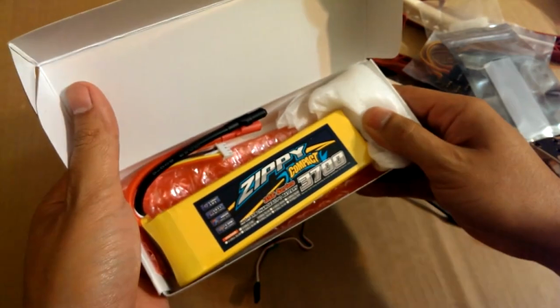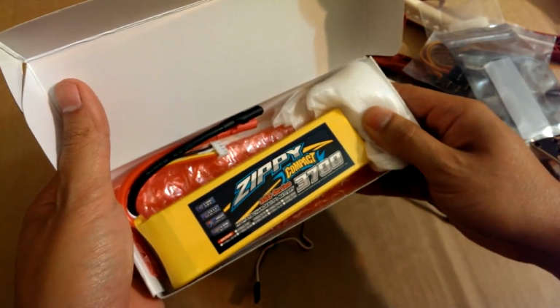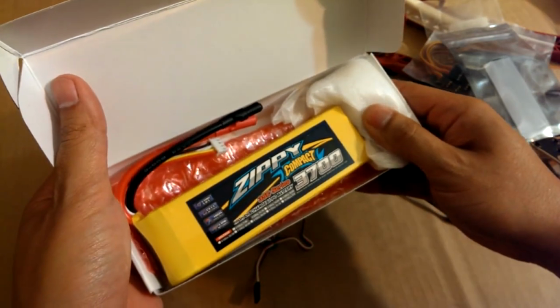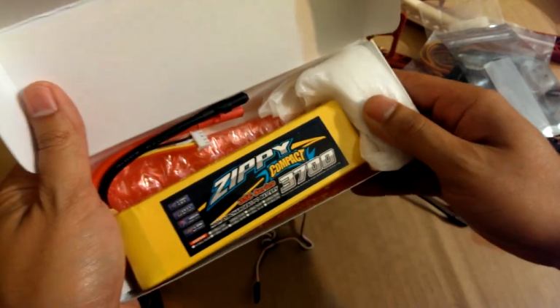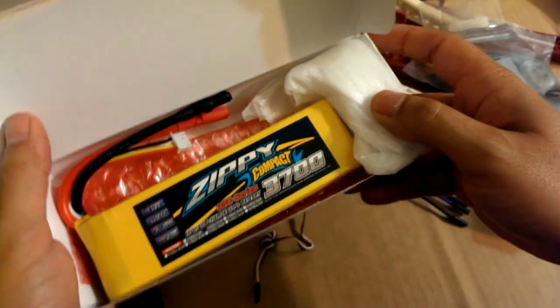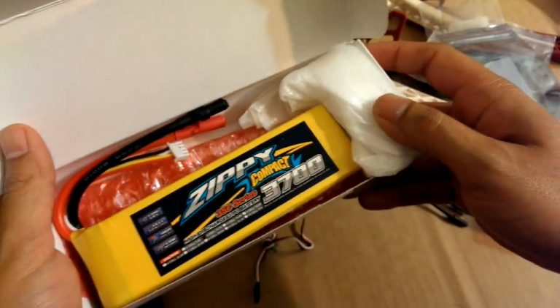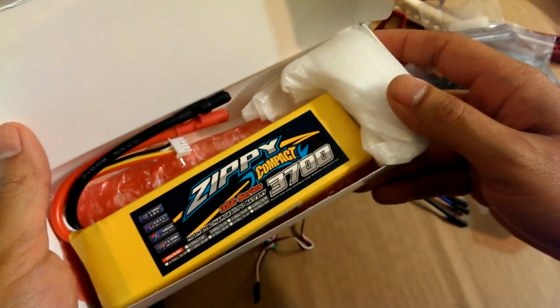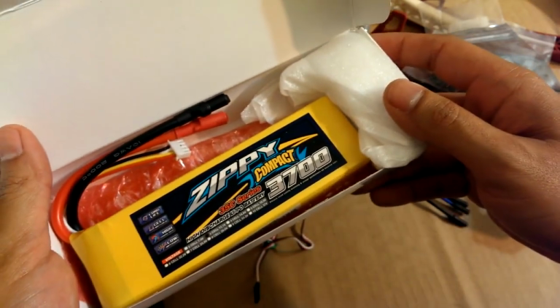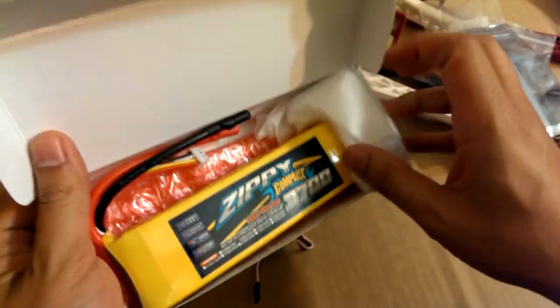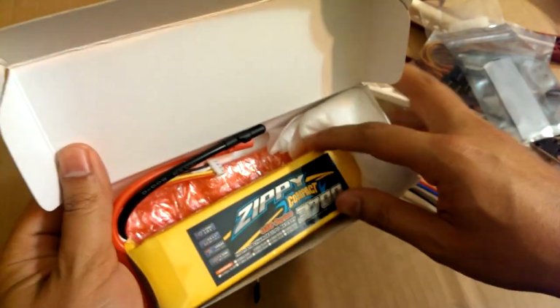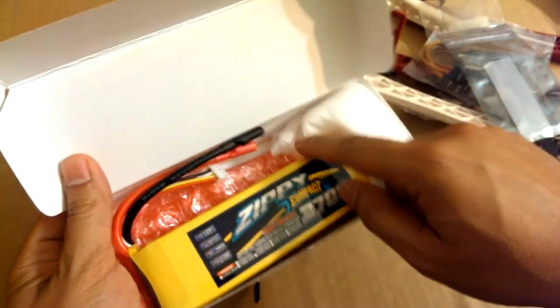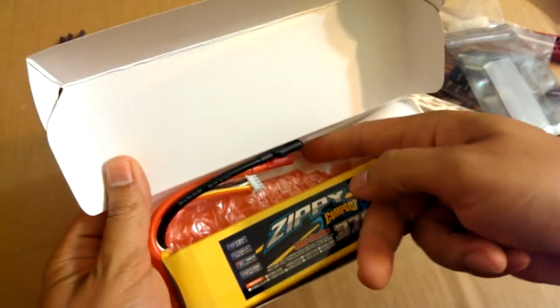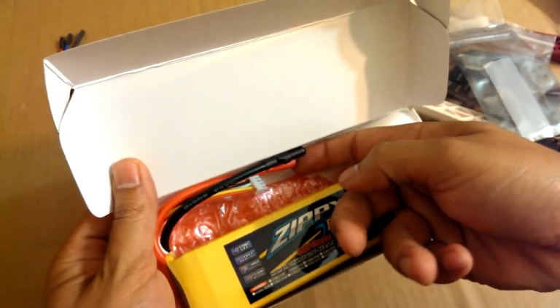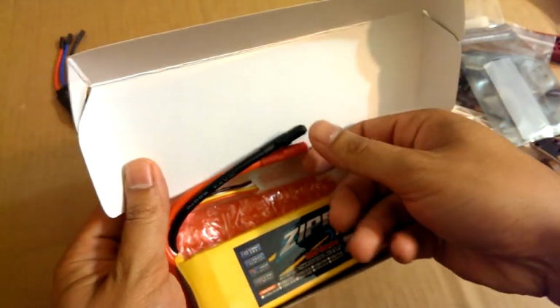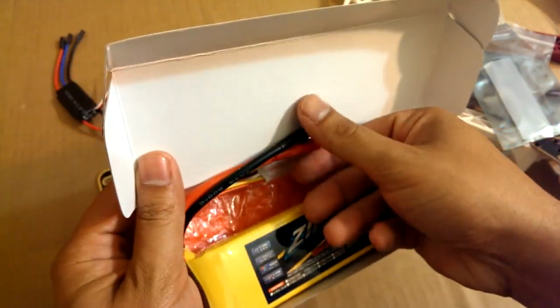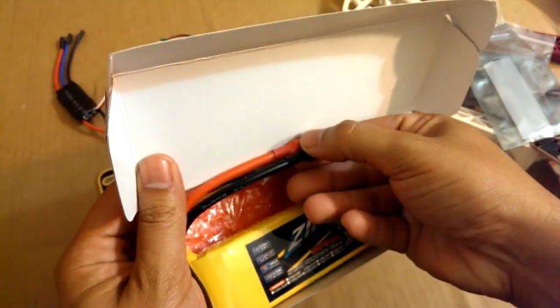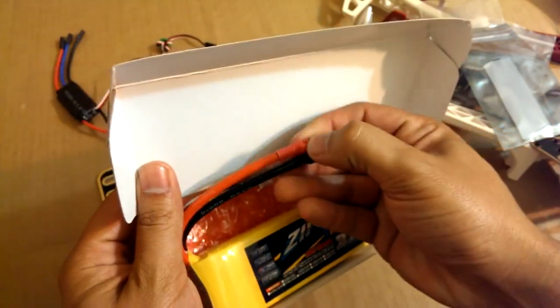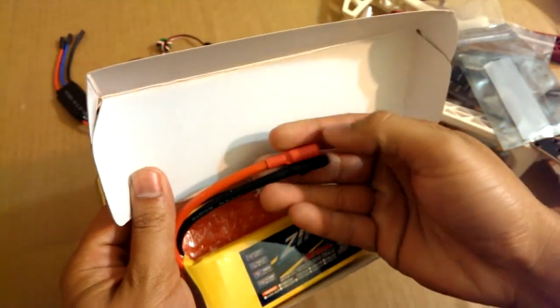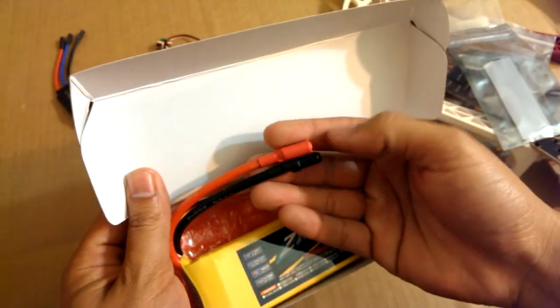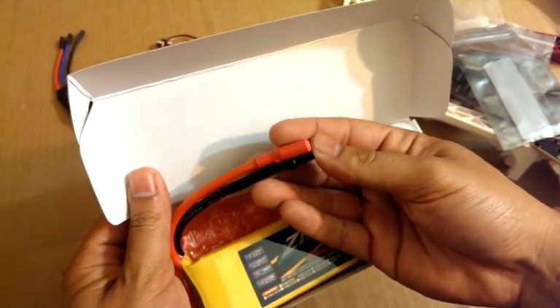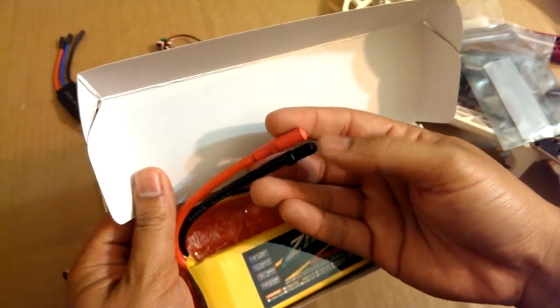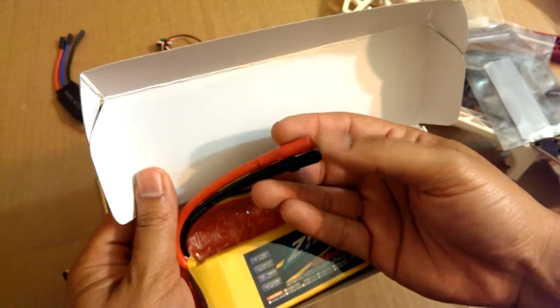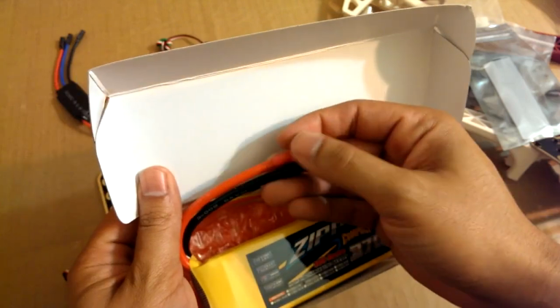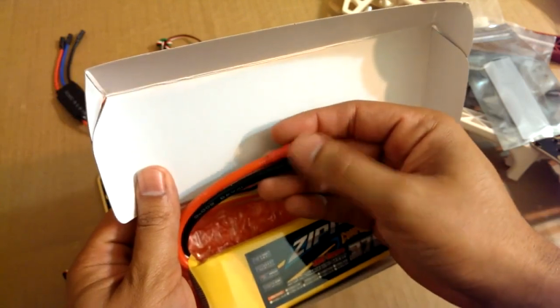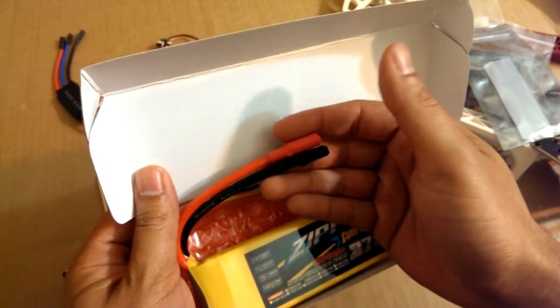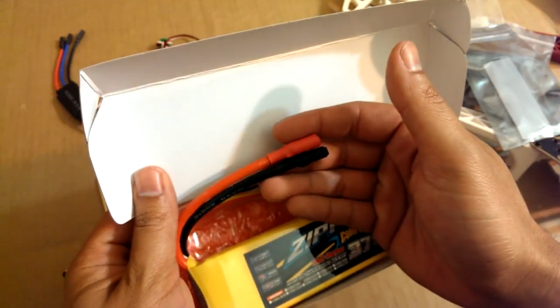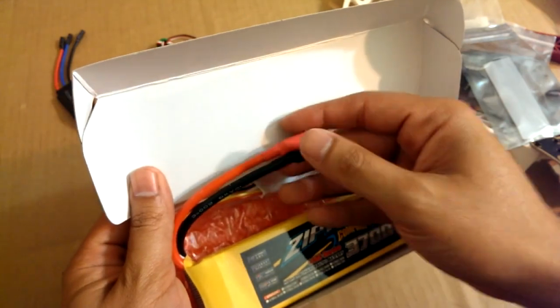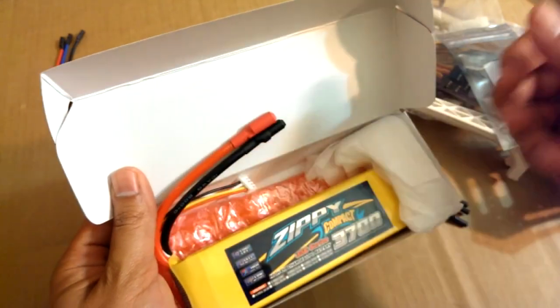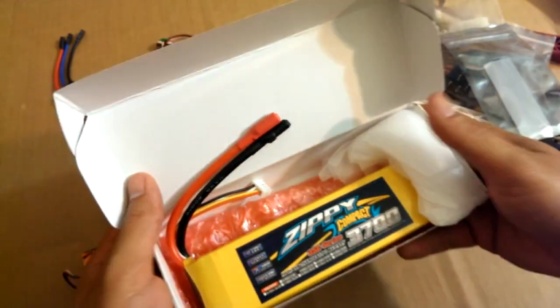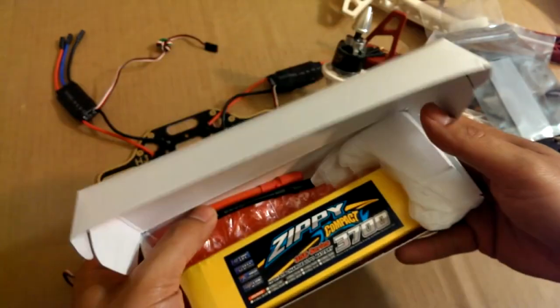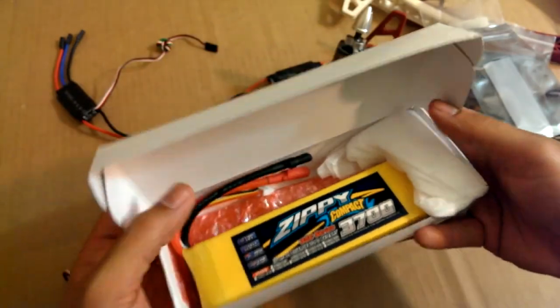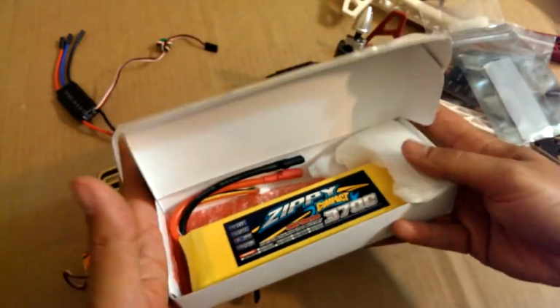I got a Zippy Compact 3700 battery. I still need to solder the XT60 connectors onto here — I'll just cut these off and put the XT60 on there.